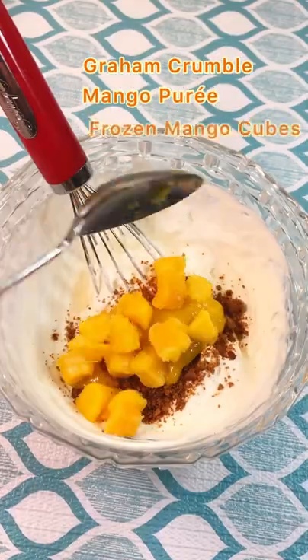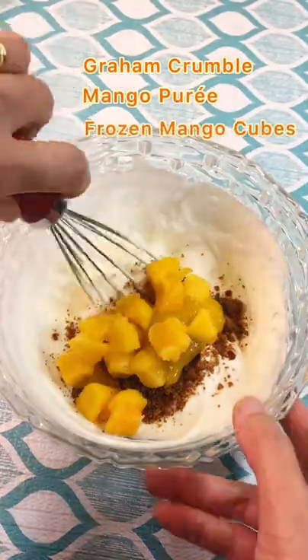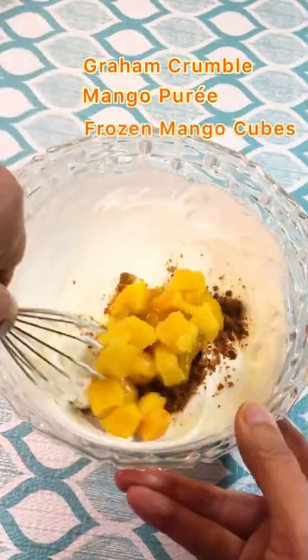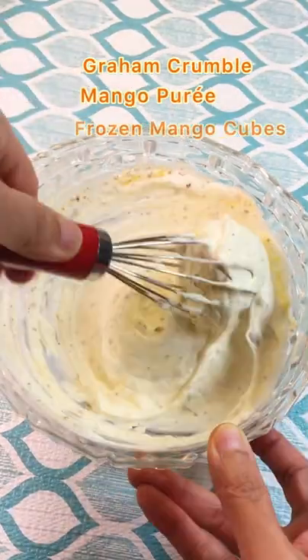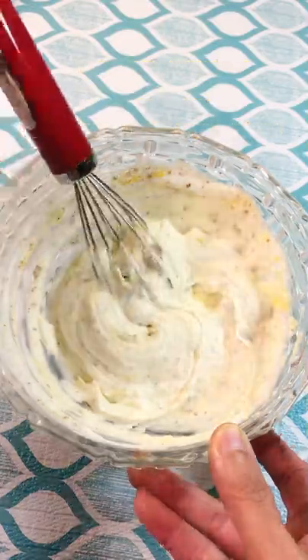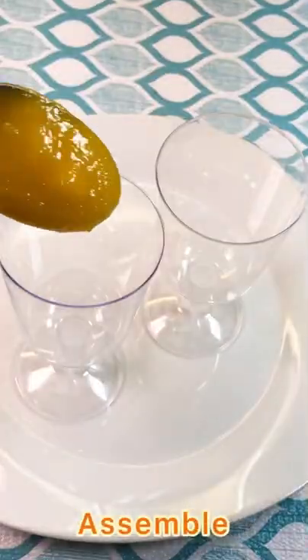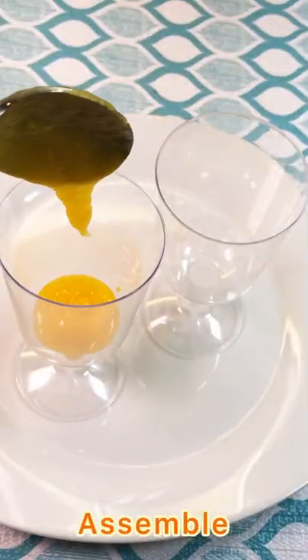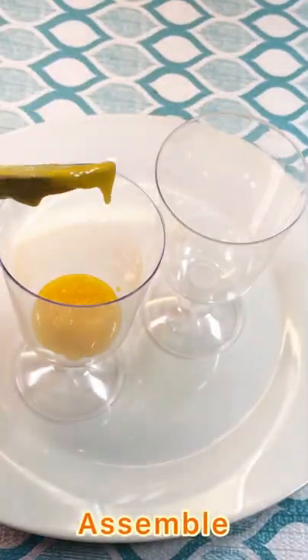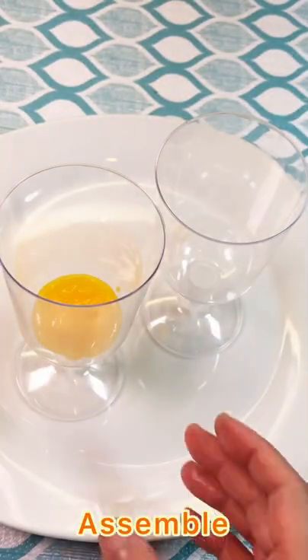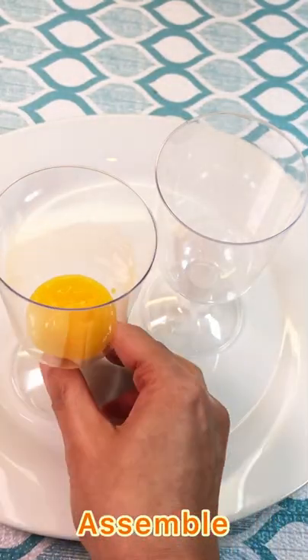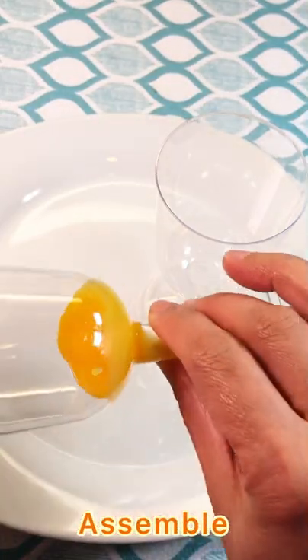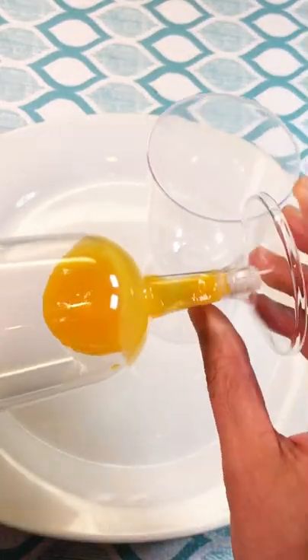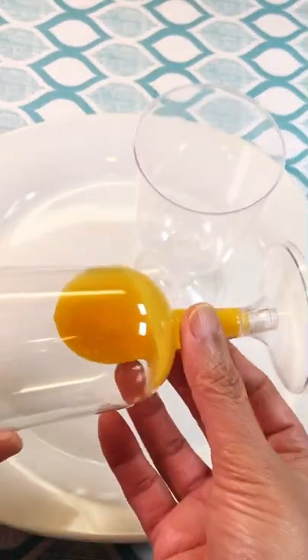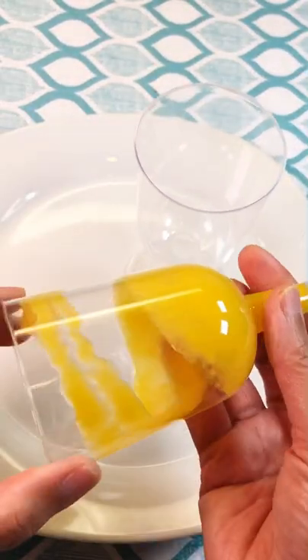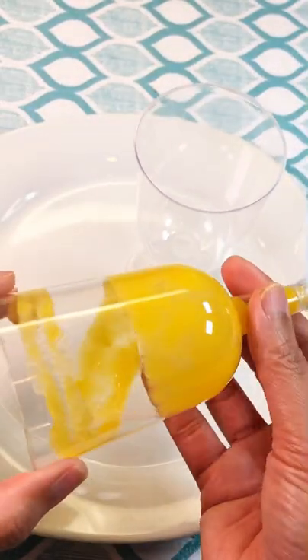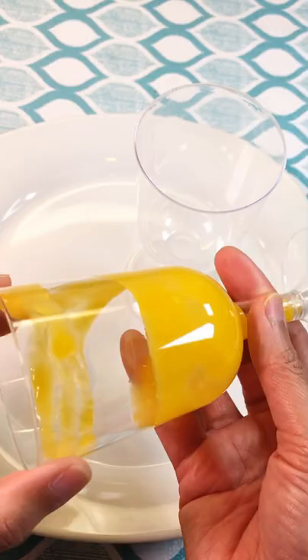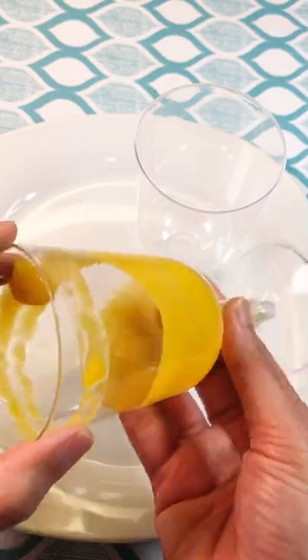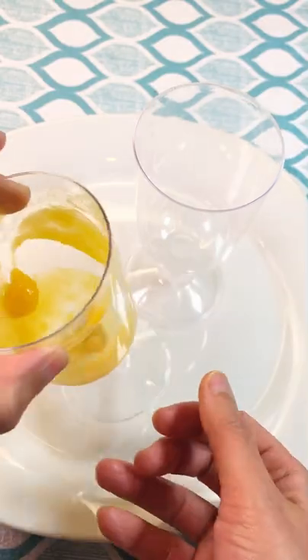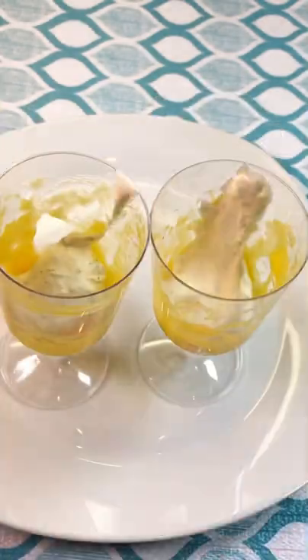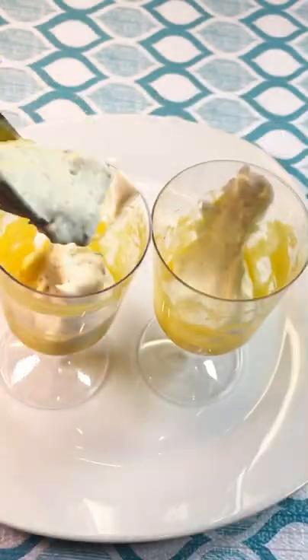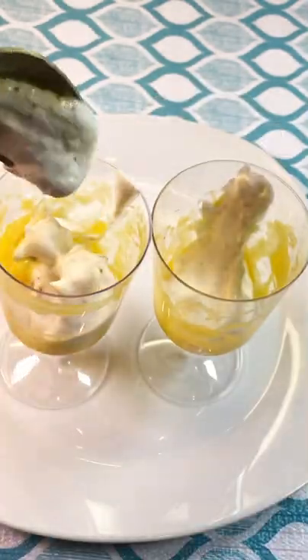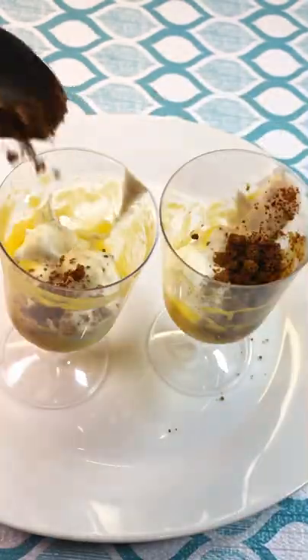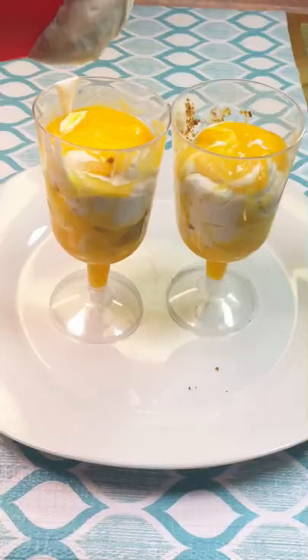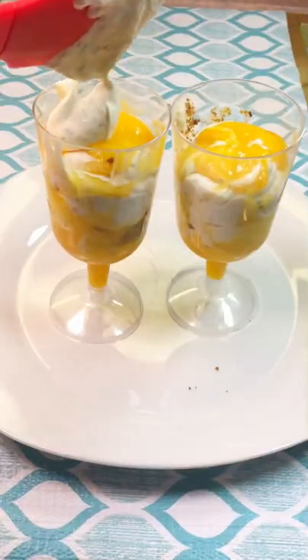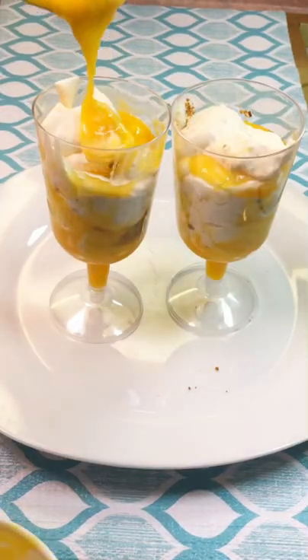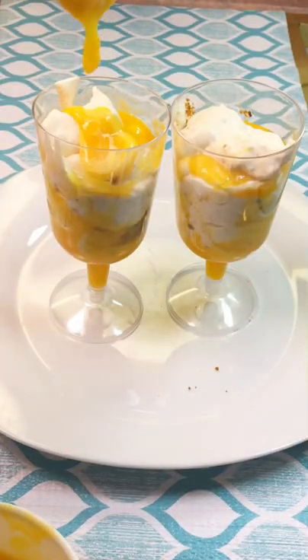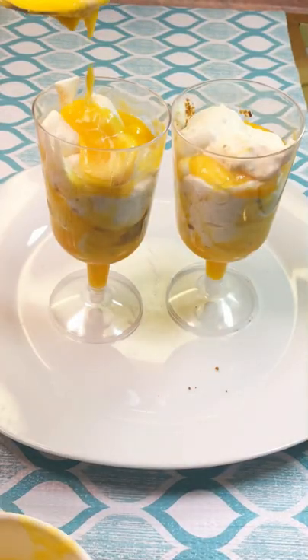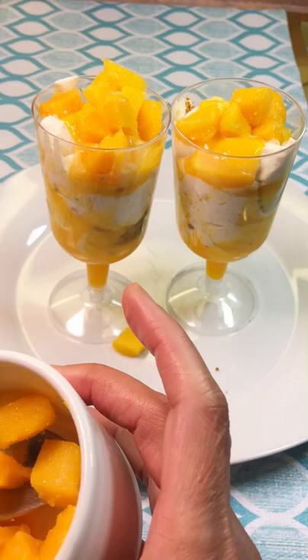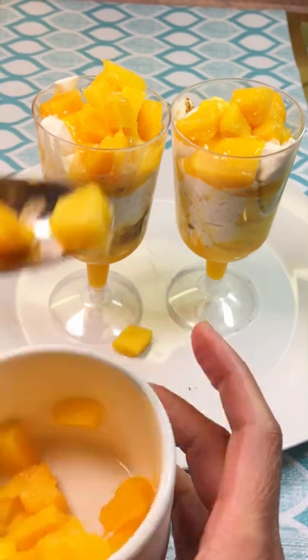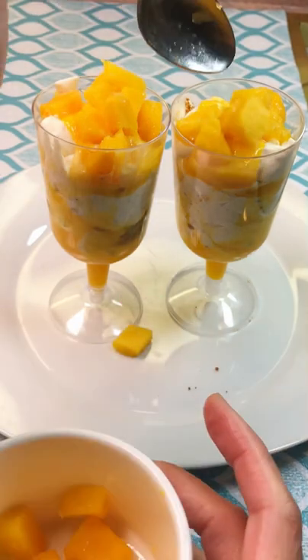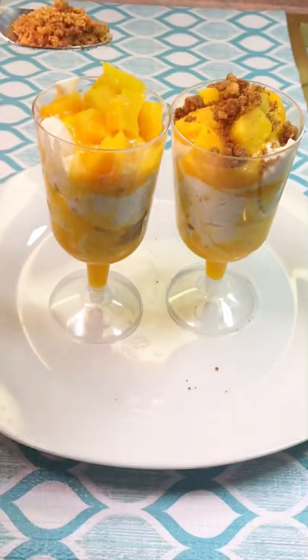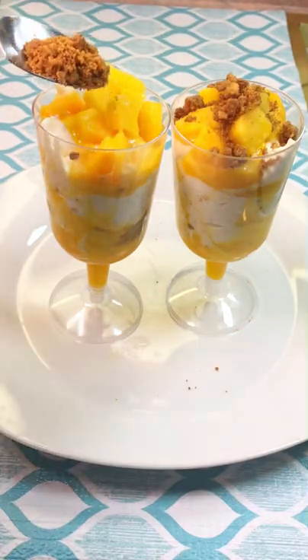Fold in the graham crumble, mango puree, and frozen mango cubes. Assemble into tall glasses by alternately layering the mango puree cream mixture, graham crunch, and frozen mango cubes, and there you have it — mango graham crumble!